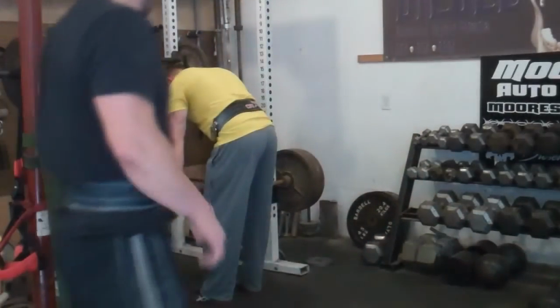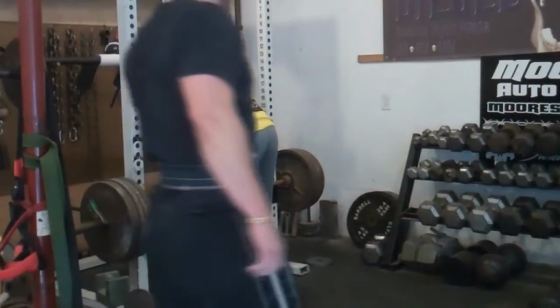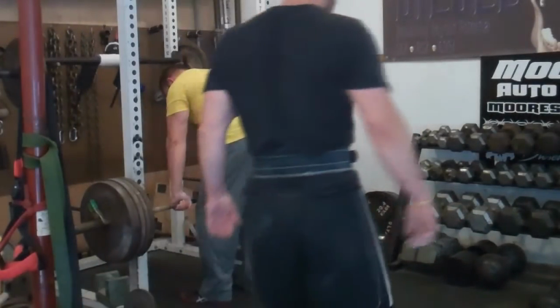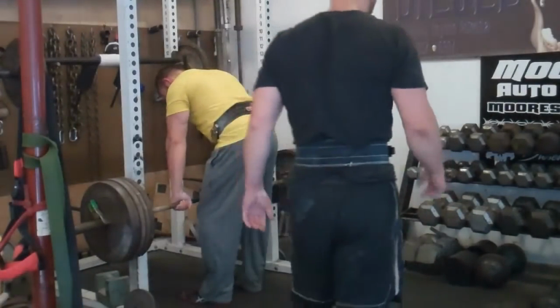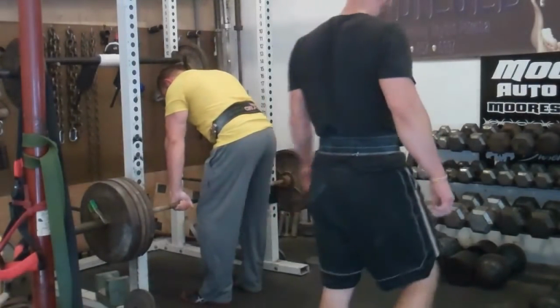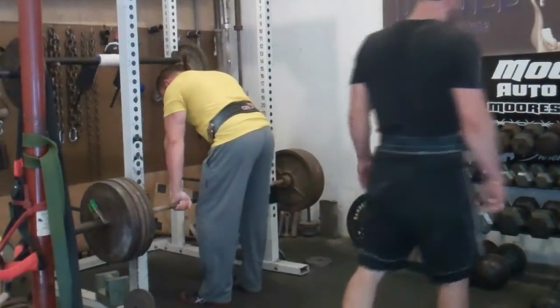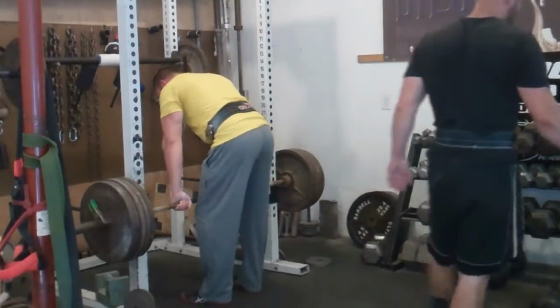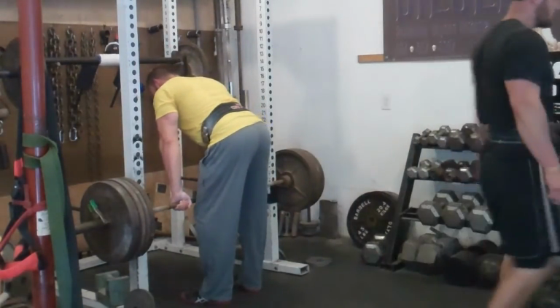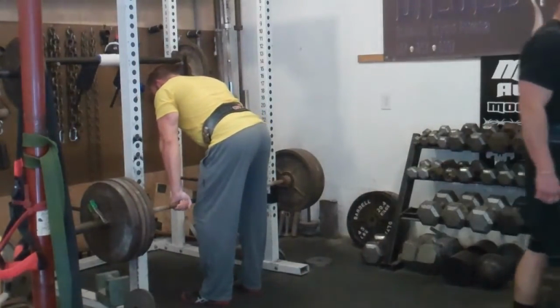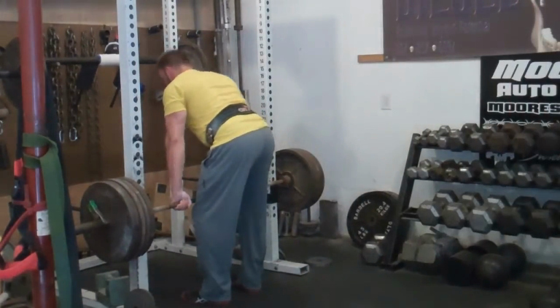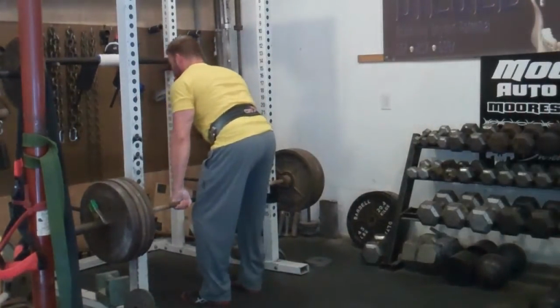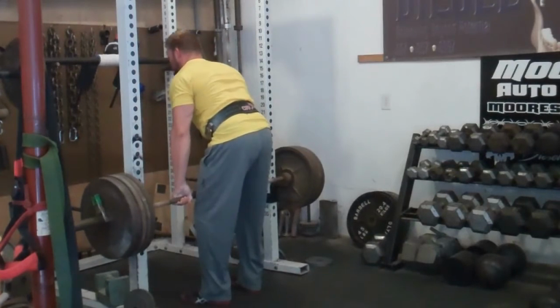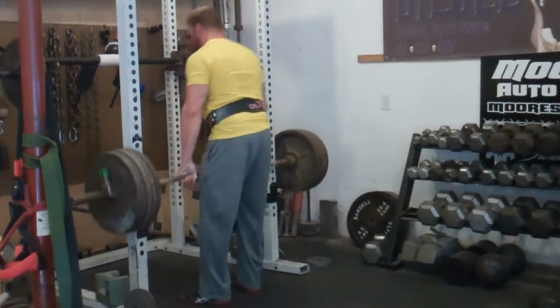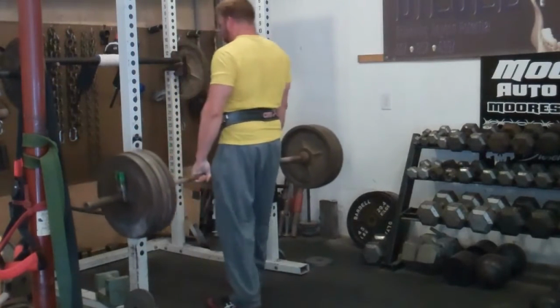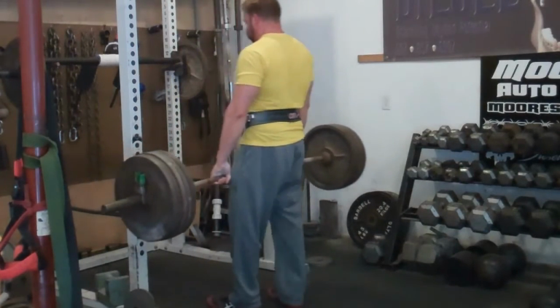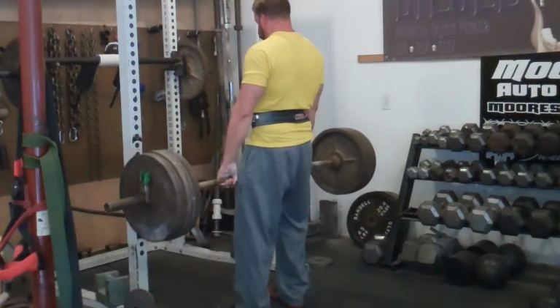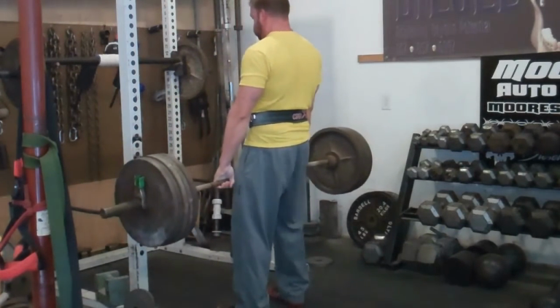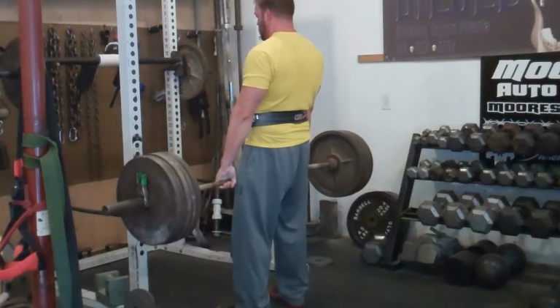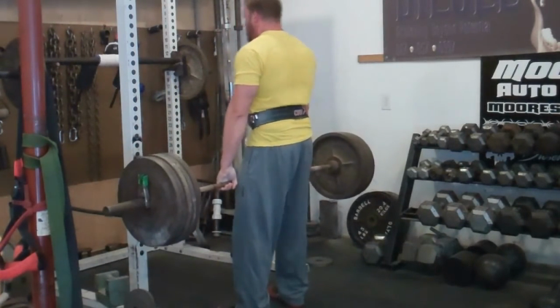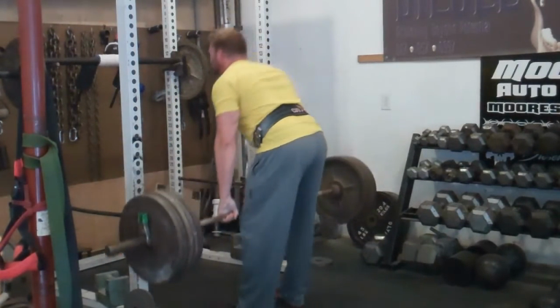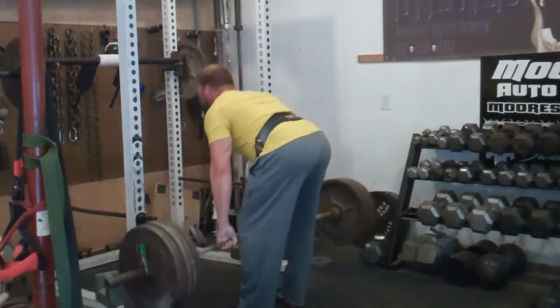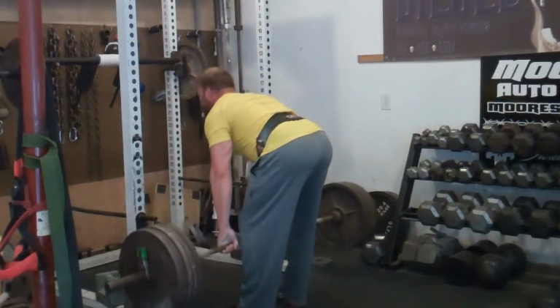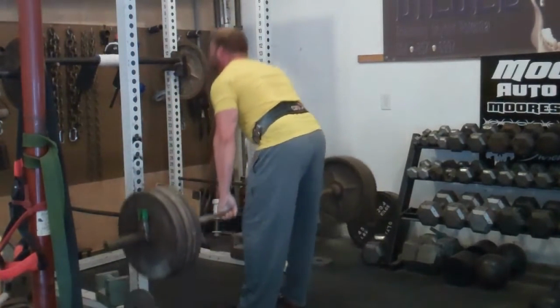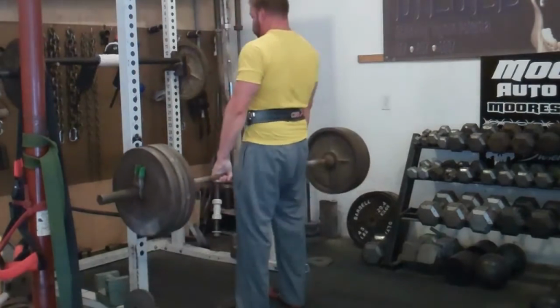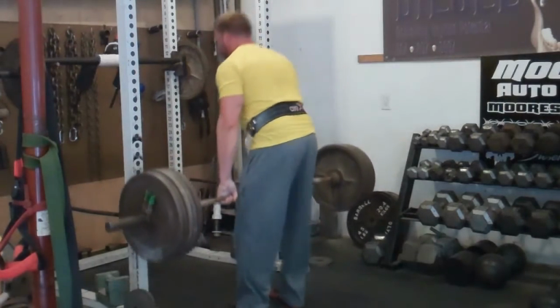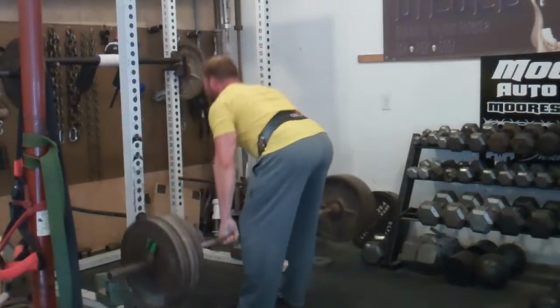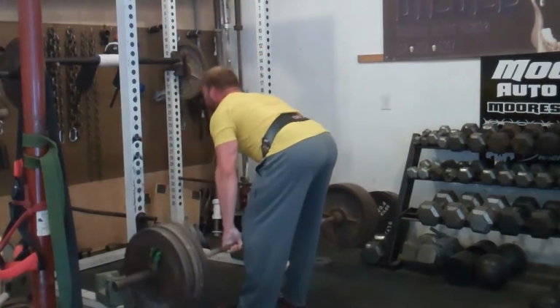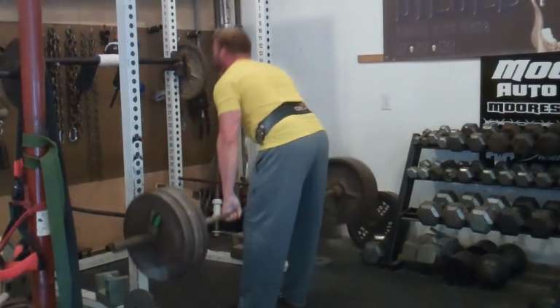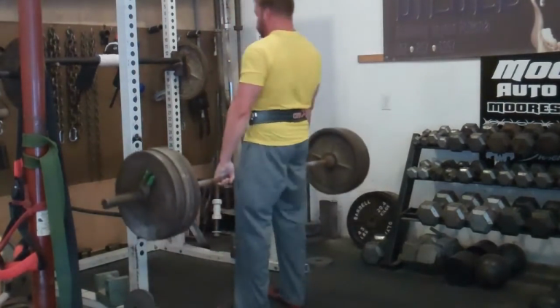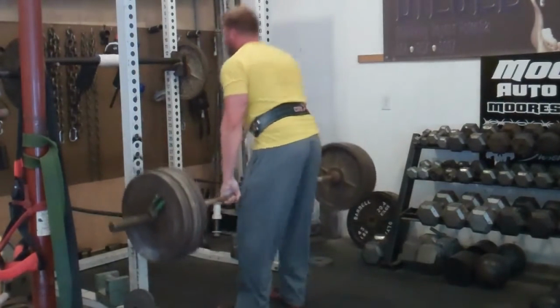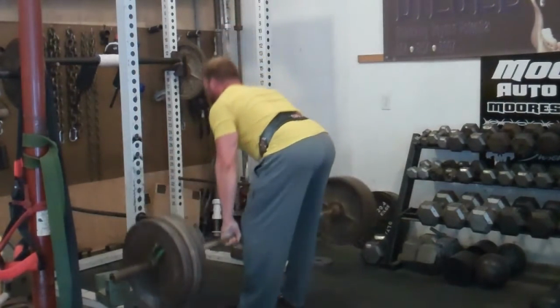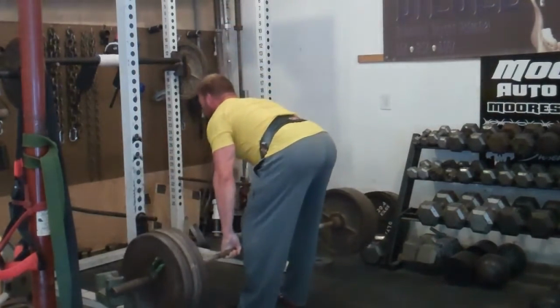The video I have for you today is a clip from this week, and one of my little mini goals is to do 405 on Romanian deadlift, double overhand, no straps. I use a belt.